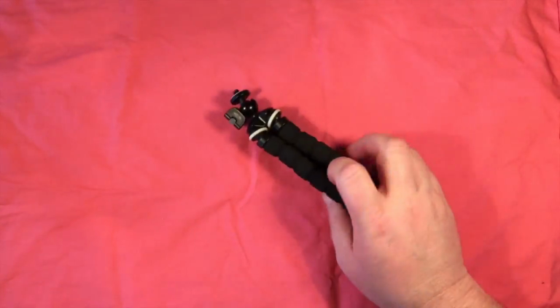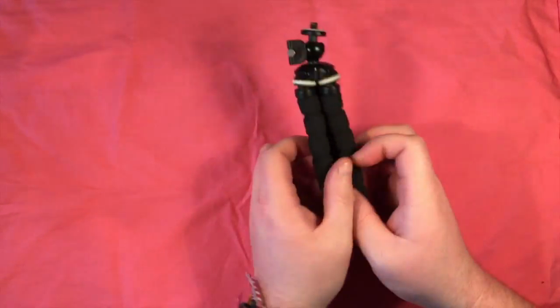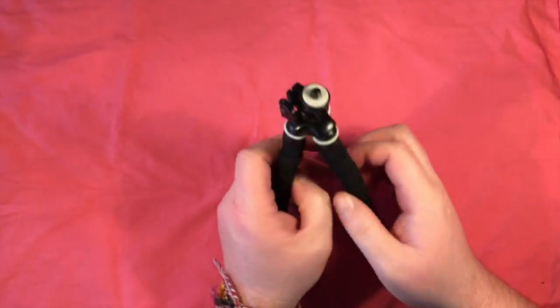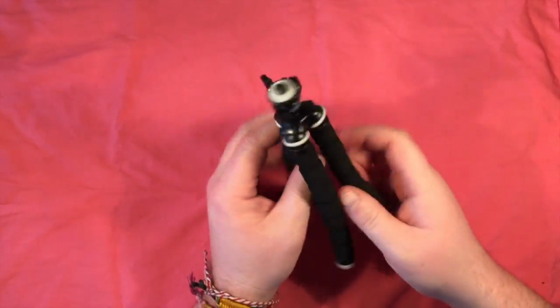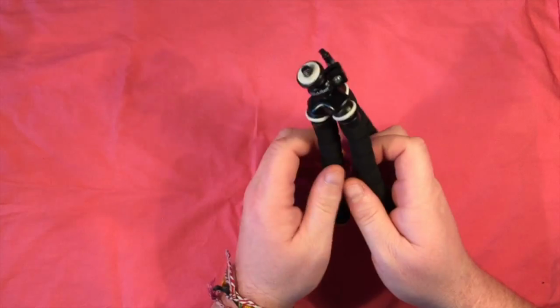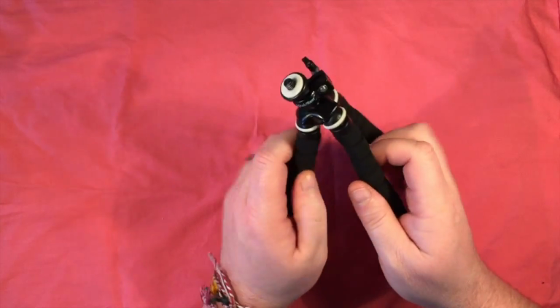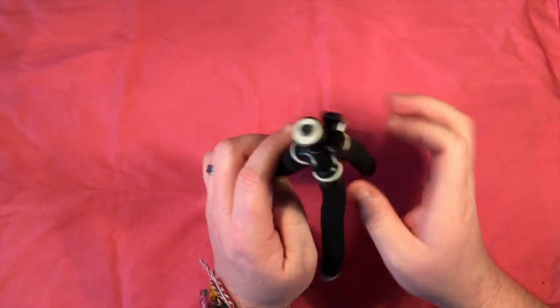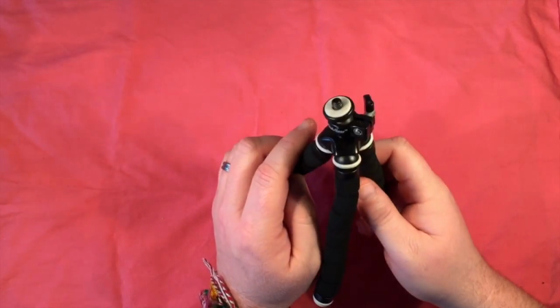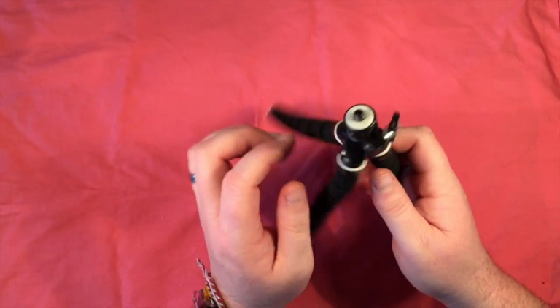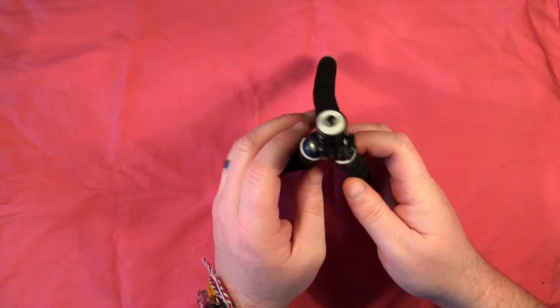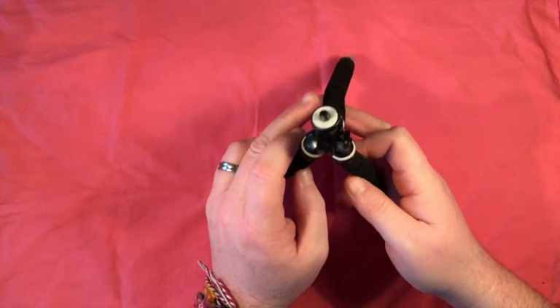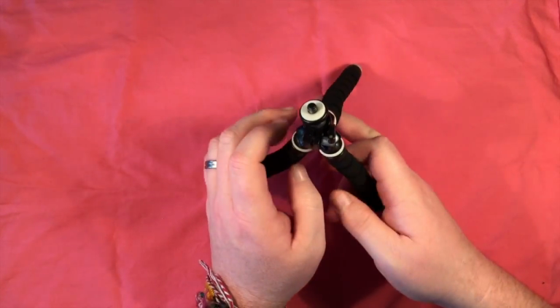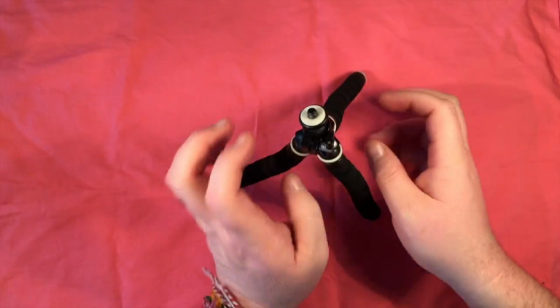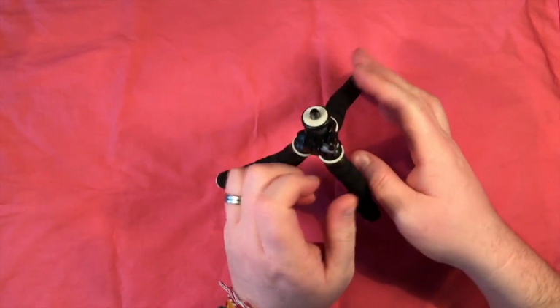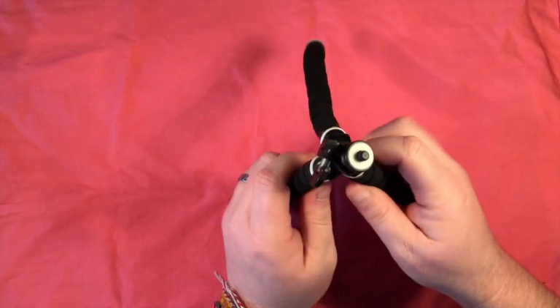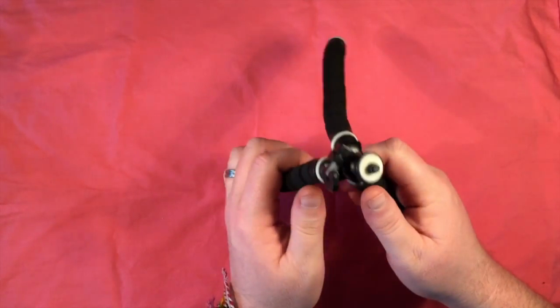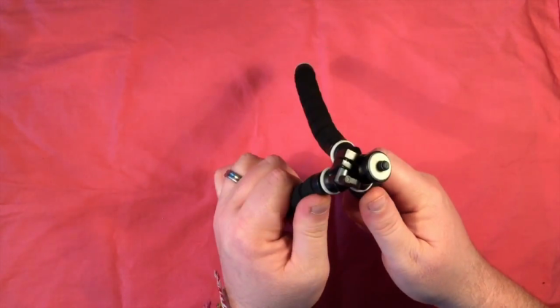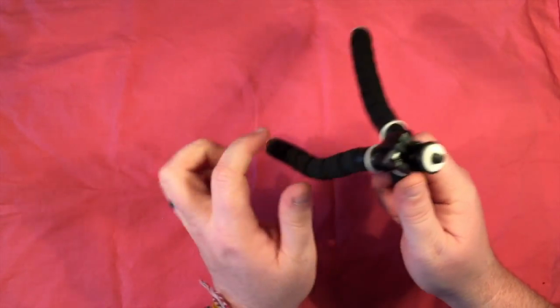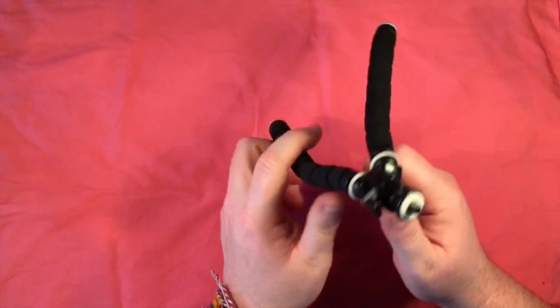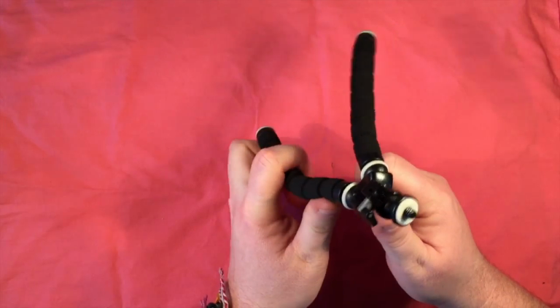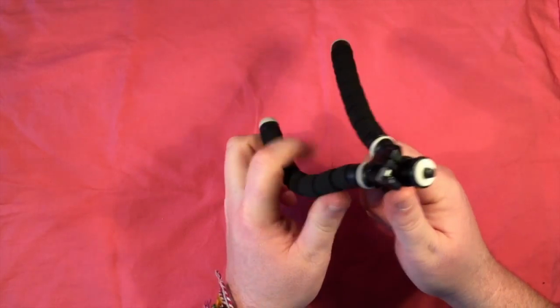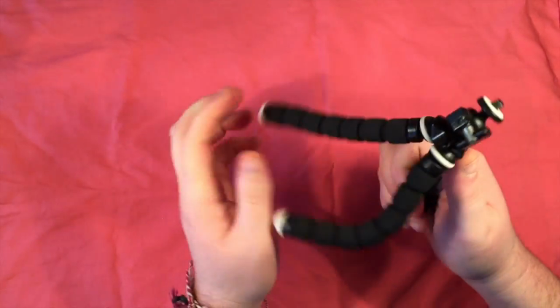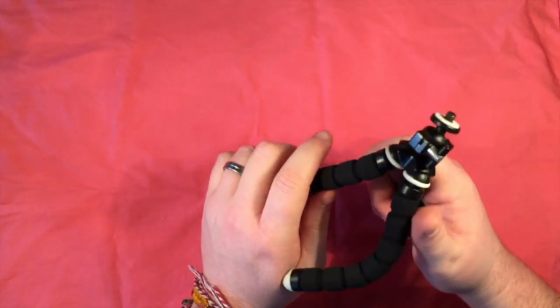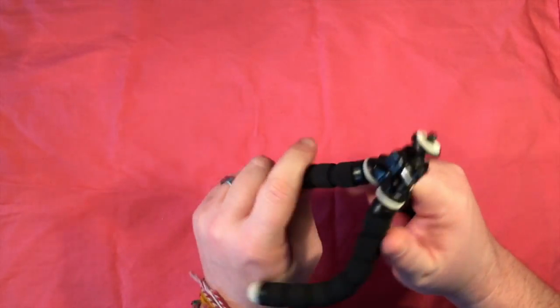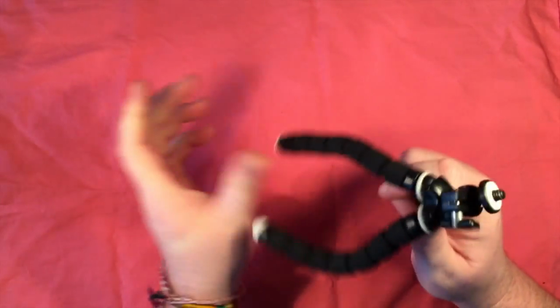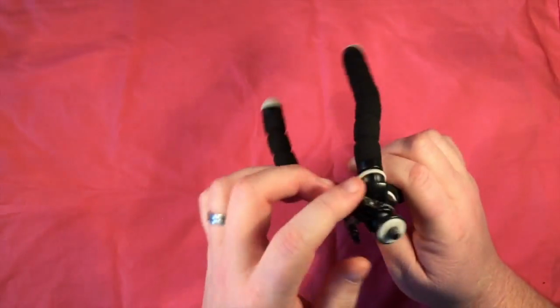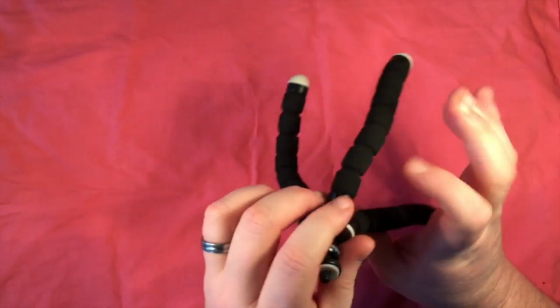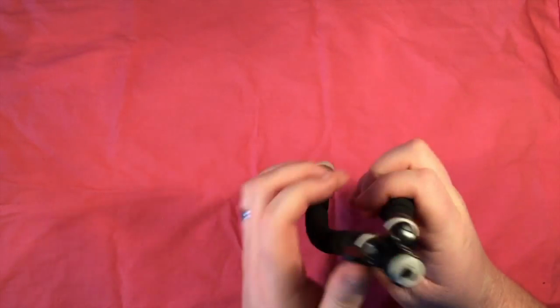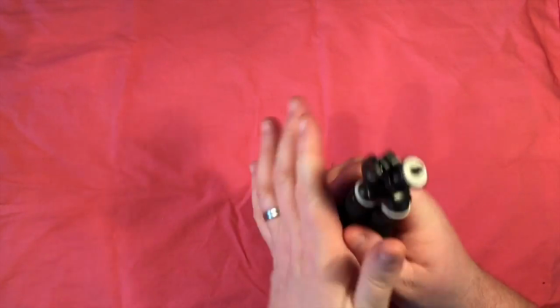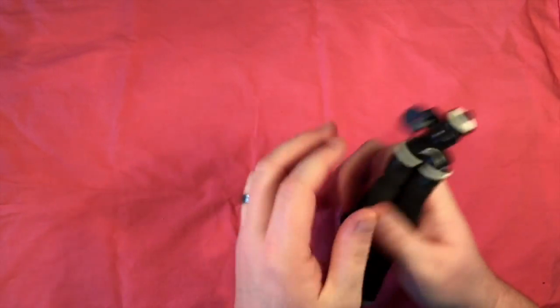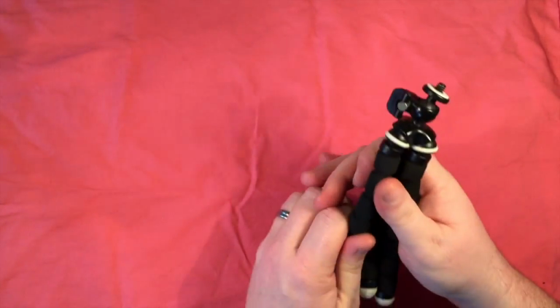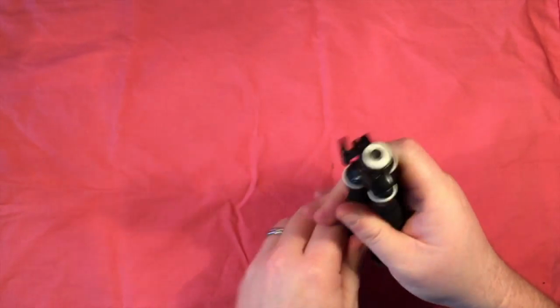The next bit of kit that came in the pack was this tripod. I've got a tripod that hooks around pretty much anything and I love it. This is pretty much the same sort of thing on a smaller scale.